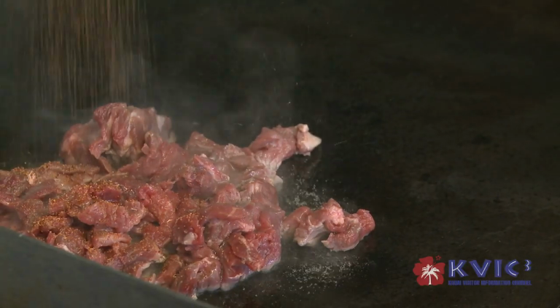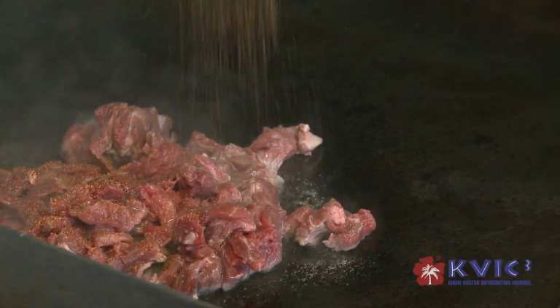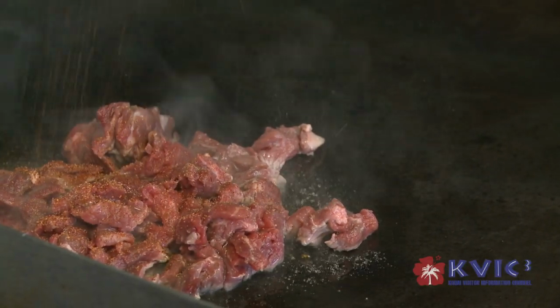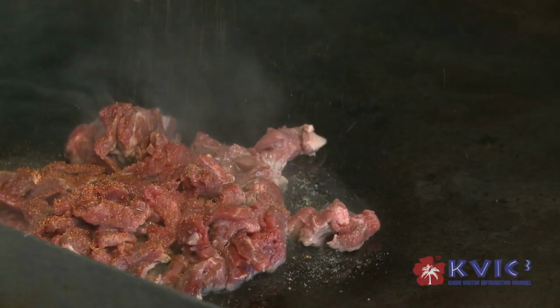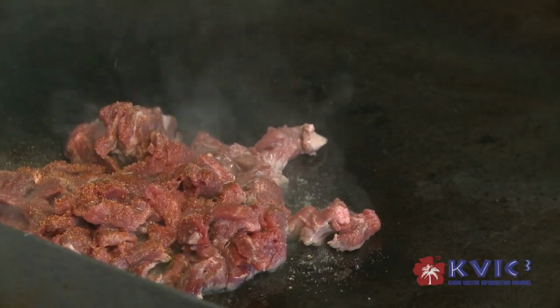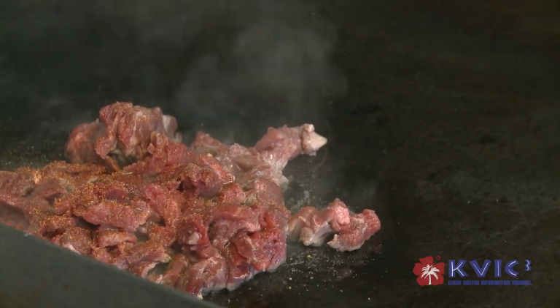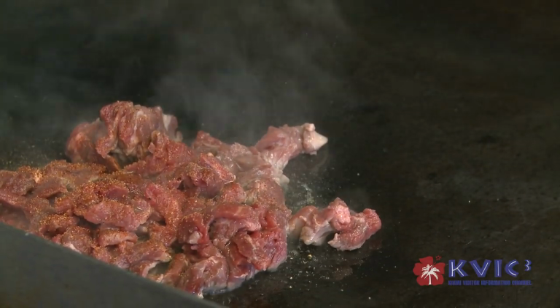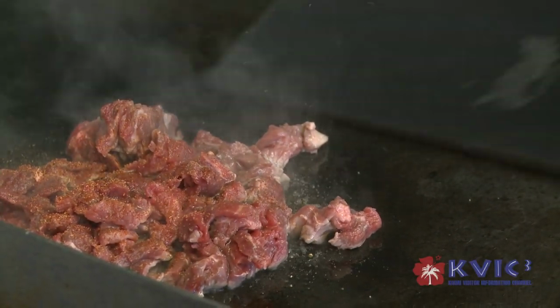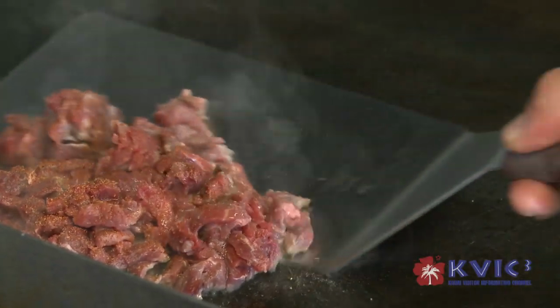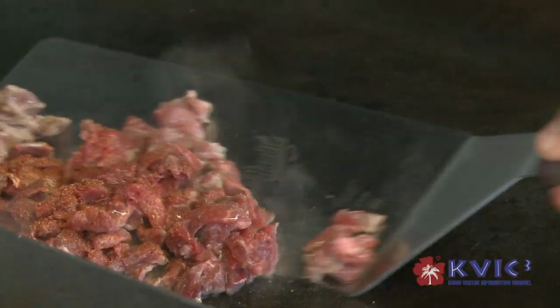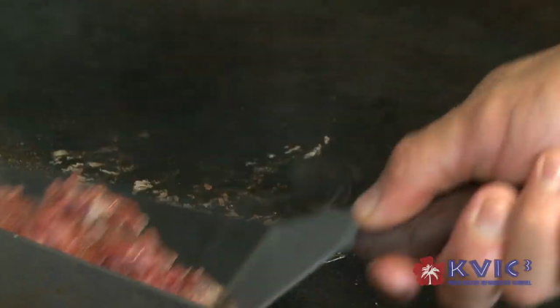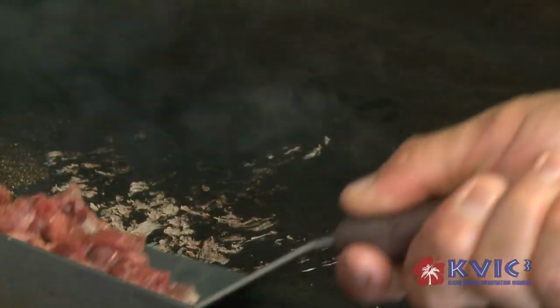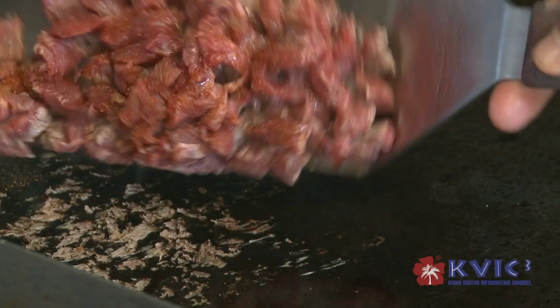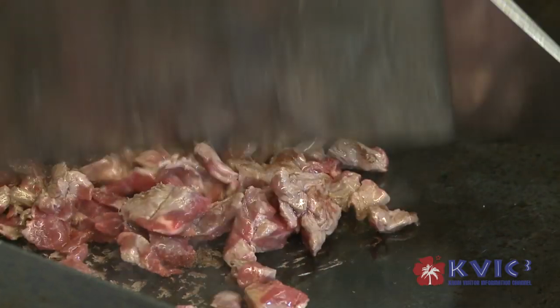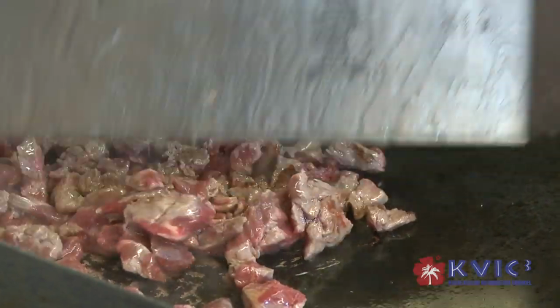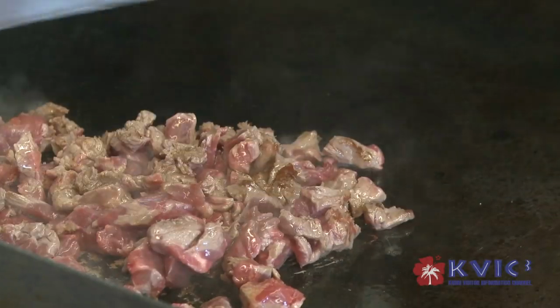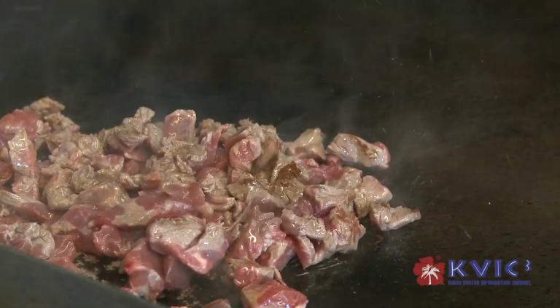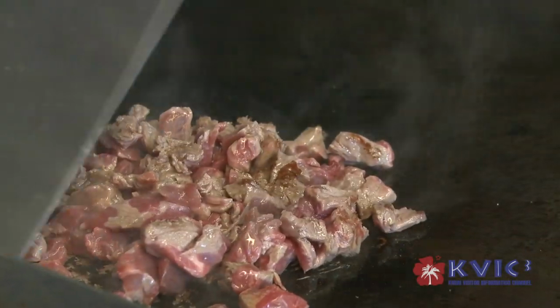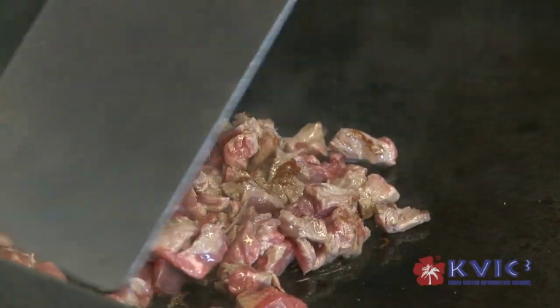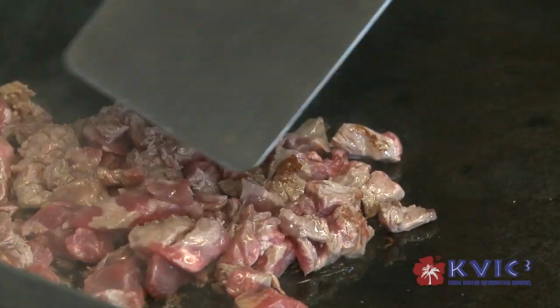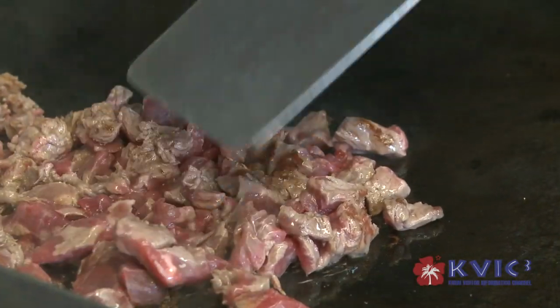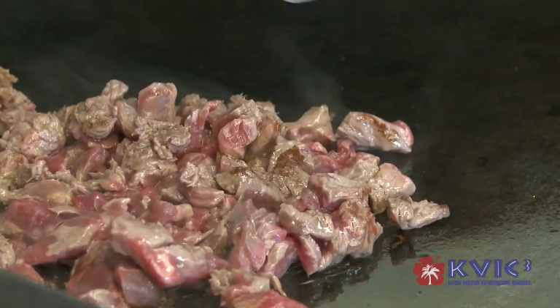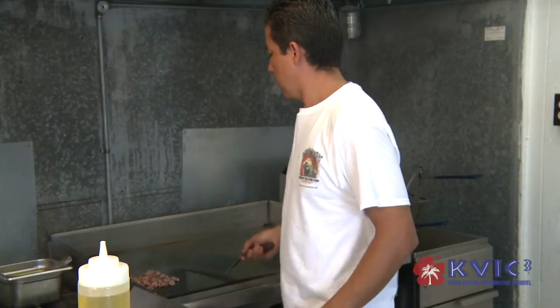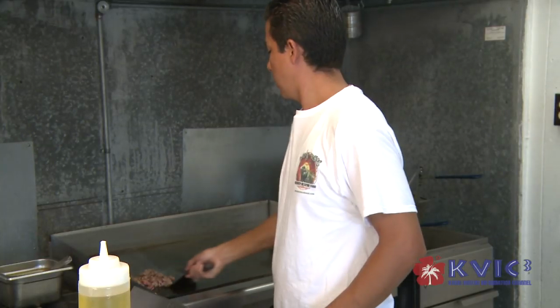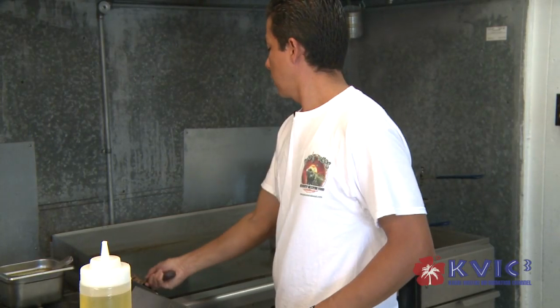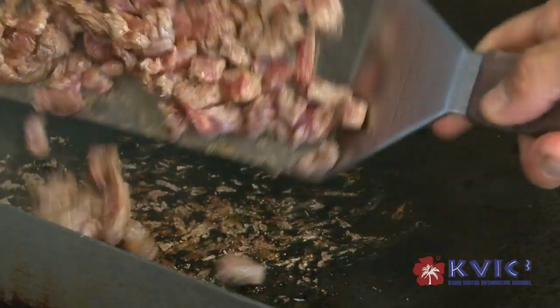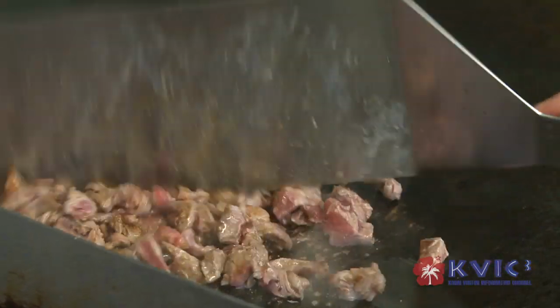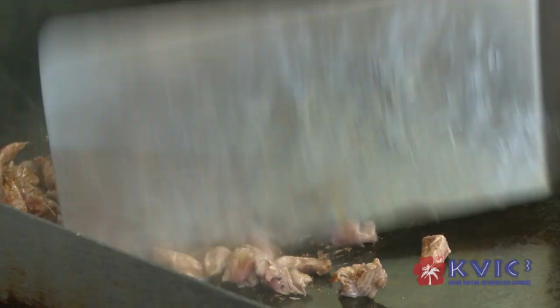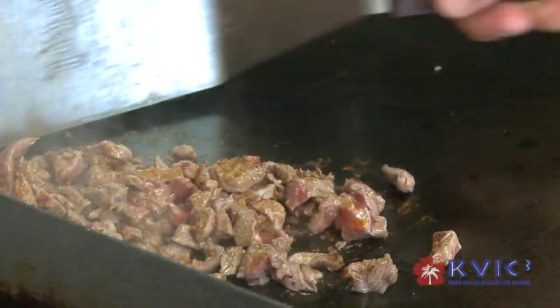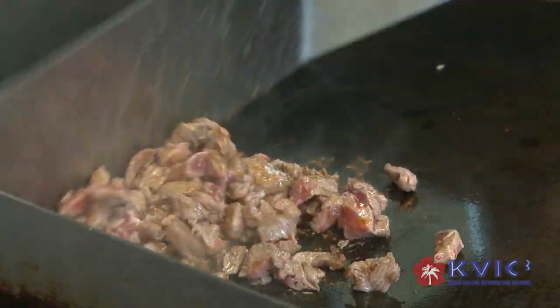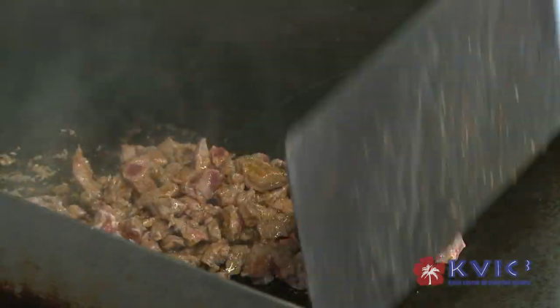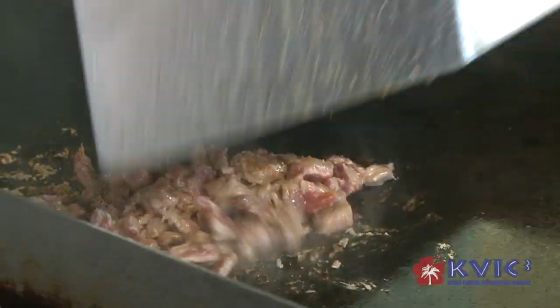This seasoning that we use right here at Paco's Tacos — some garlic, black pepper, sauce — very good. And you can use this for everything: fish, meat, chicken.